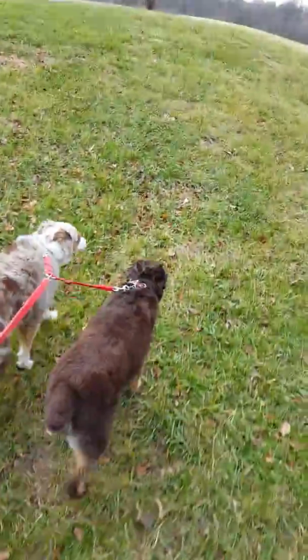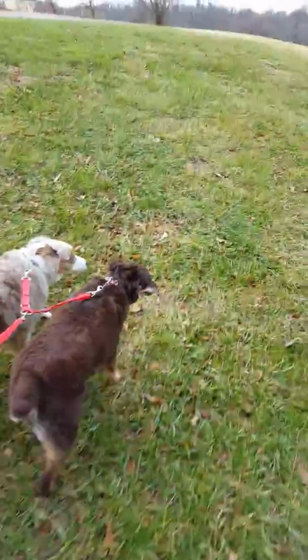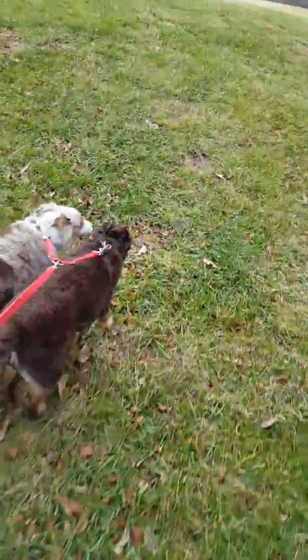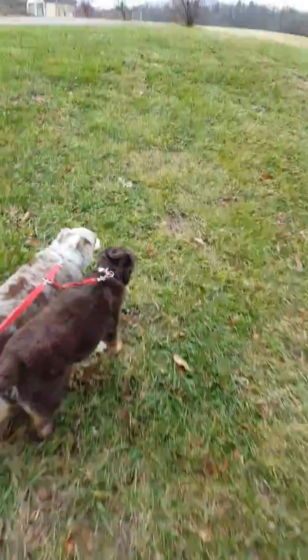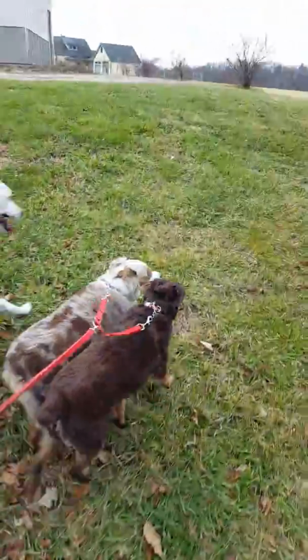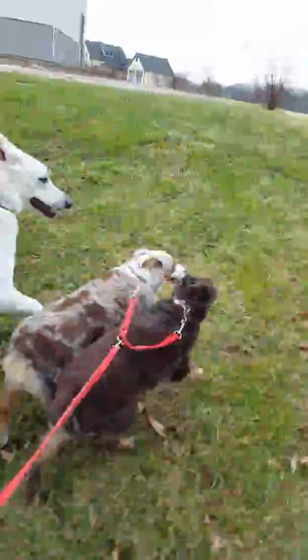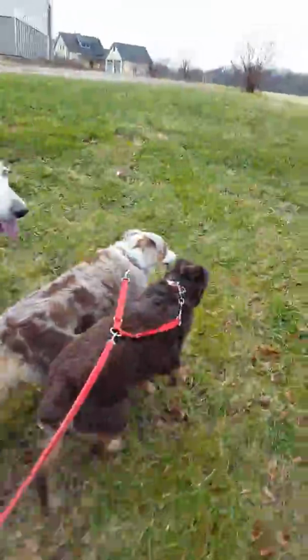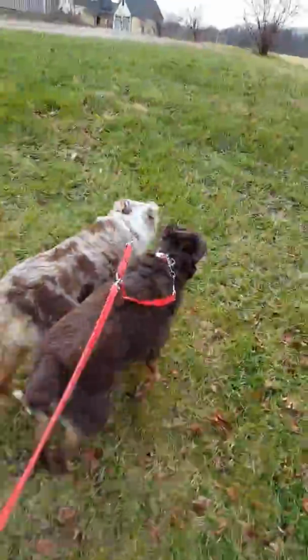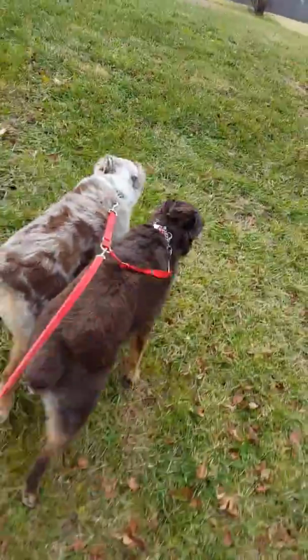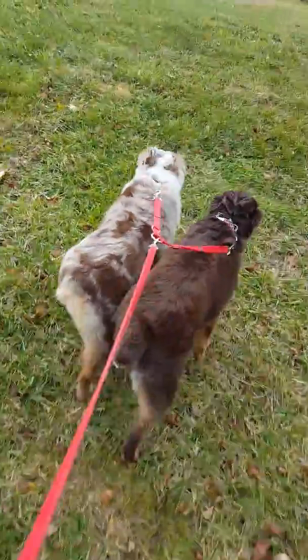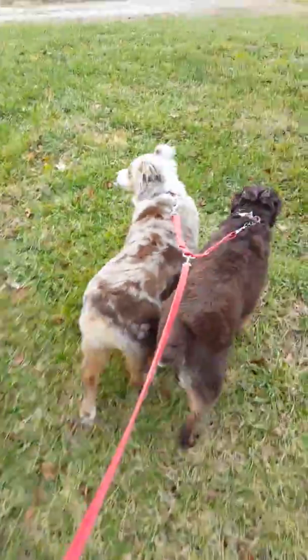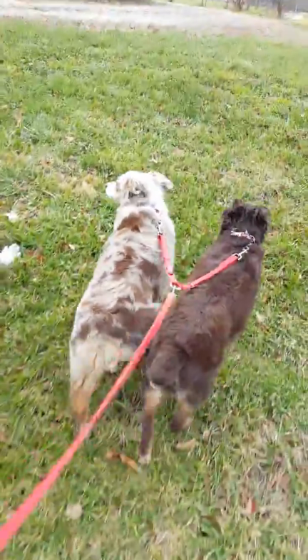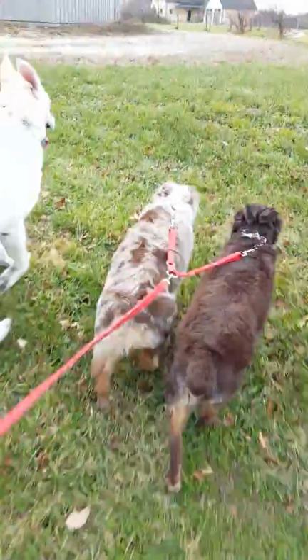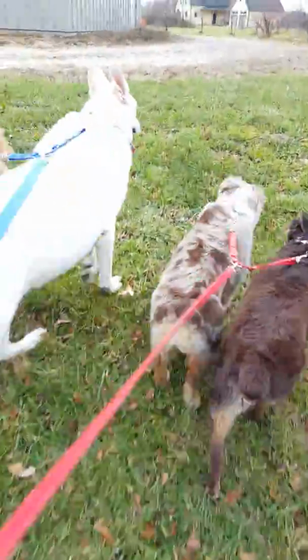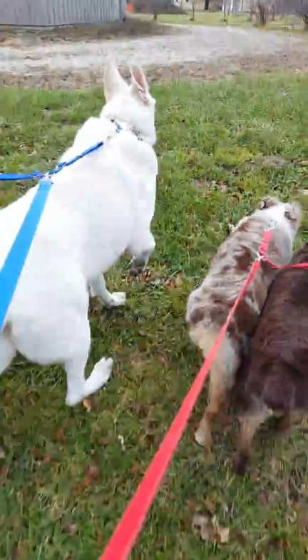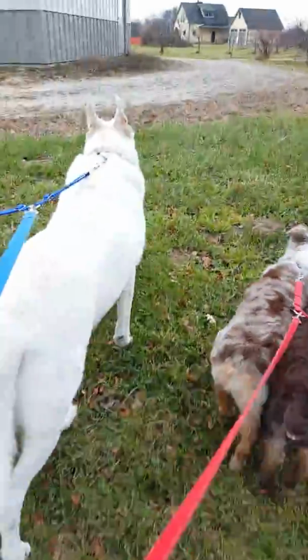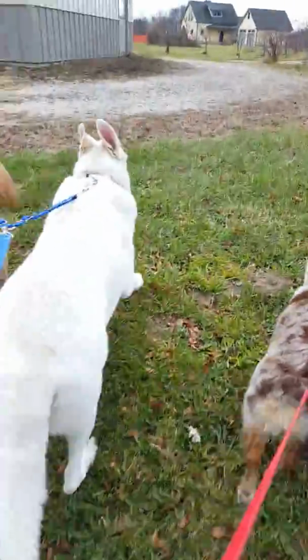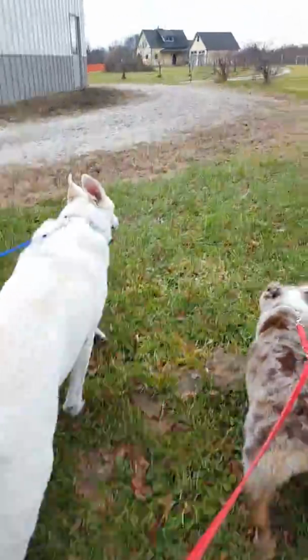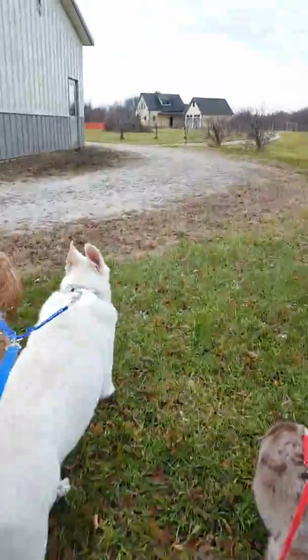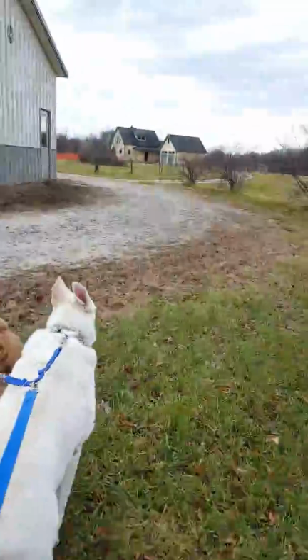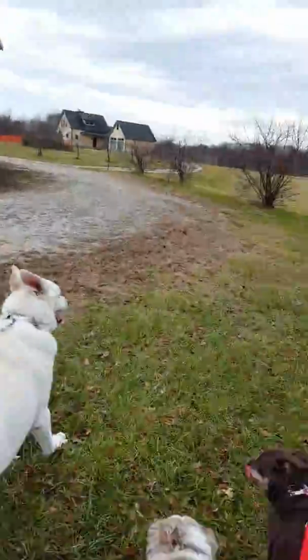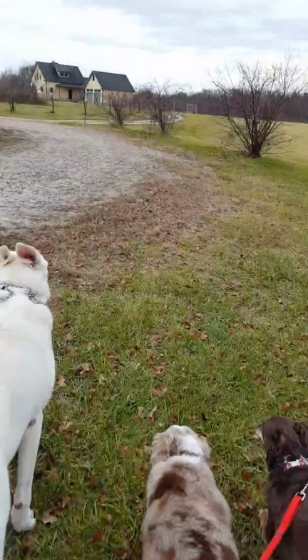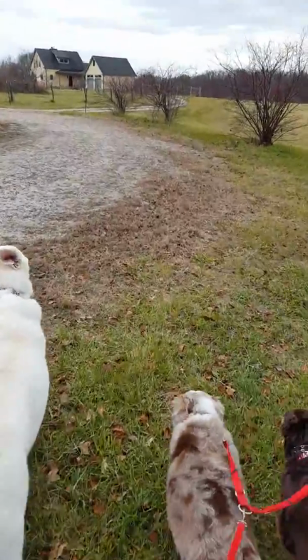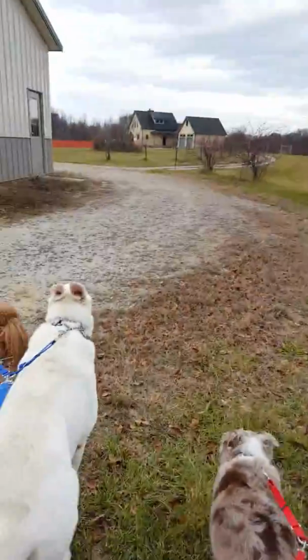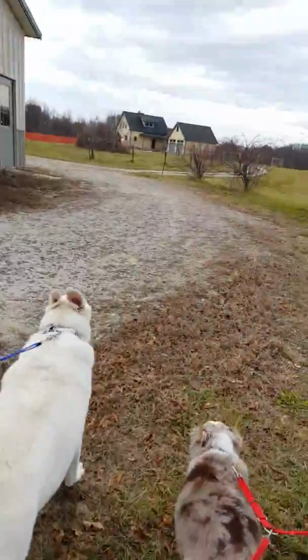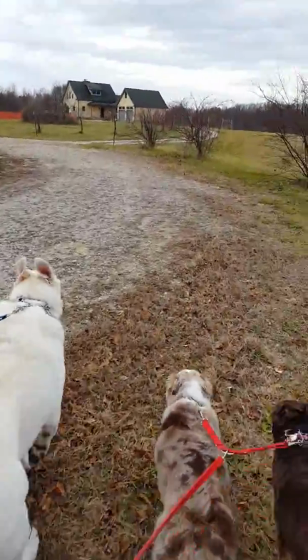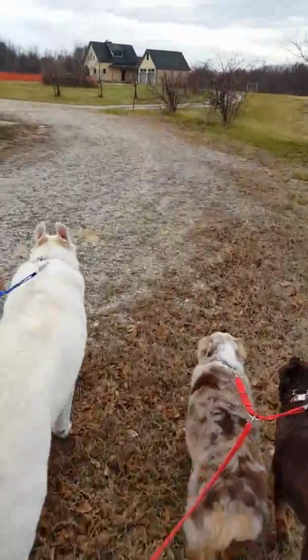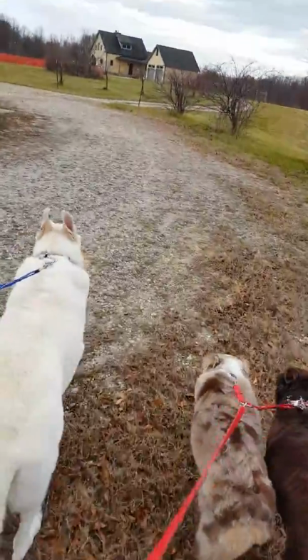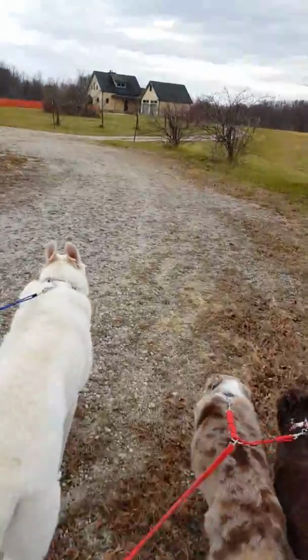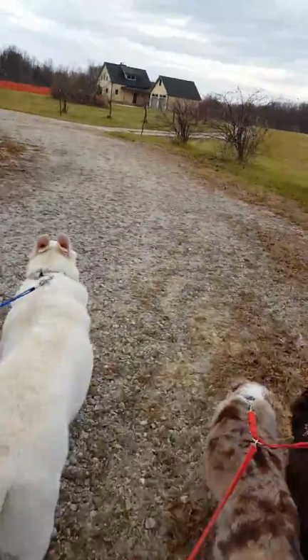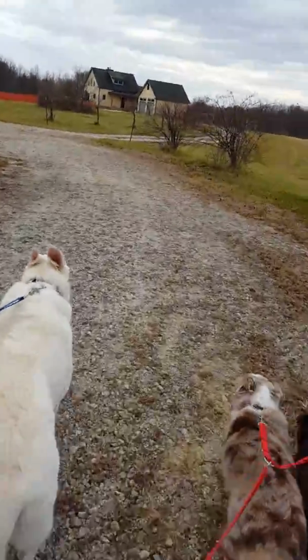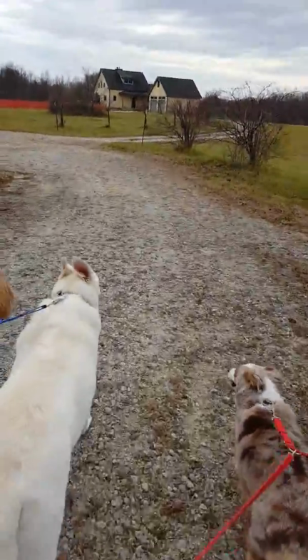Here's a little mini hill we take — good for my knees. Okay, now here's the house but we go around it. There's a nice fill that way.